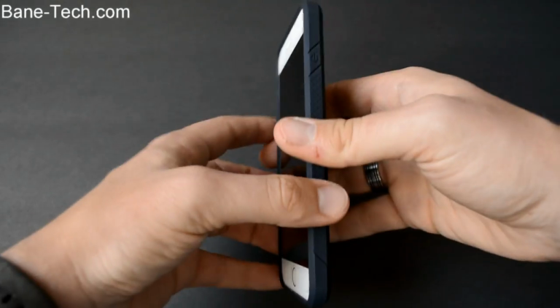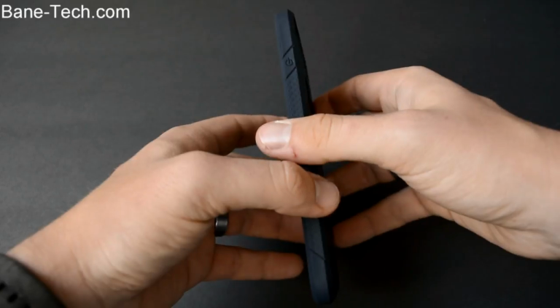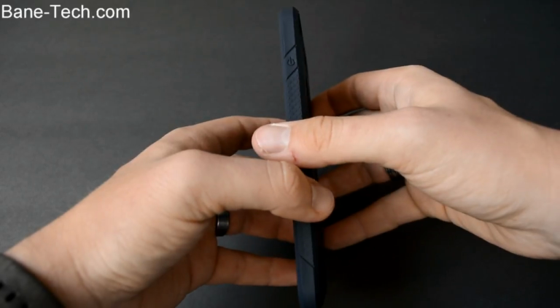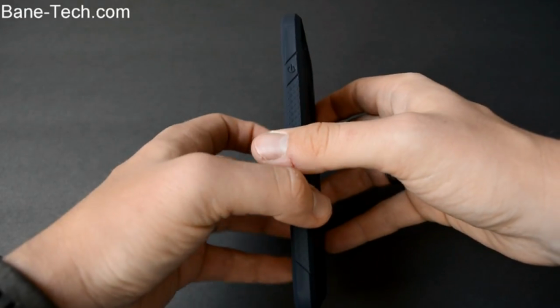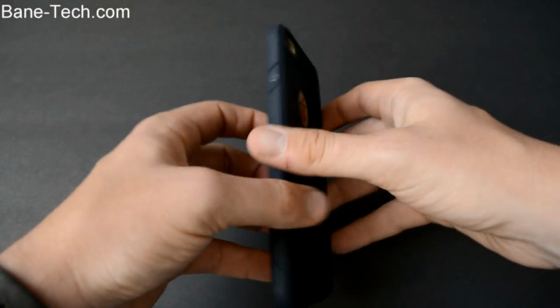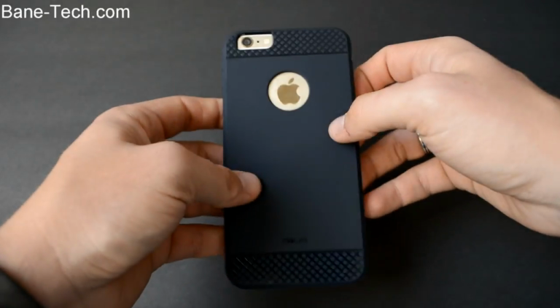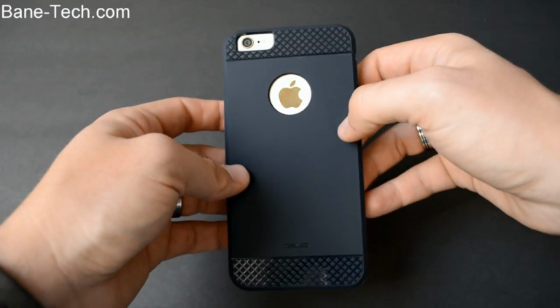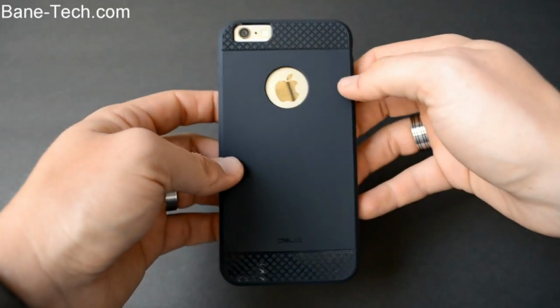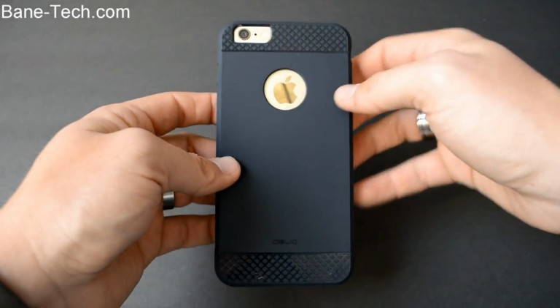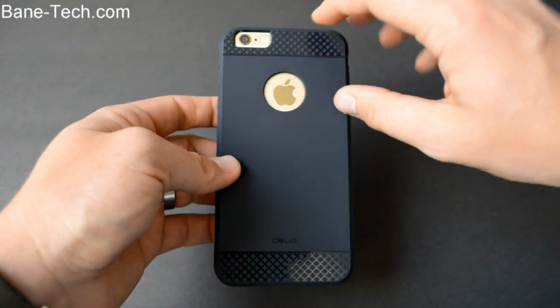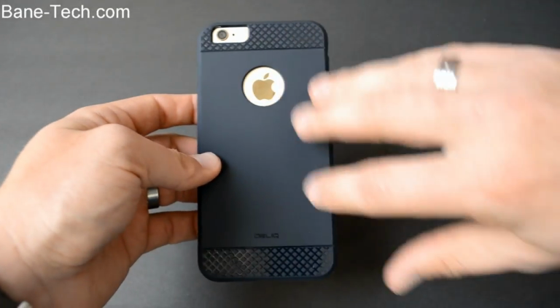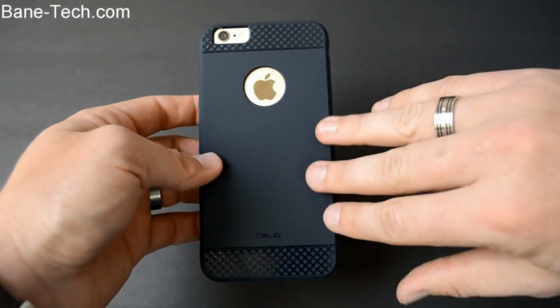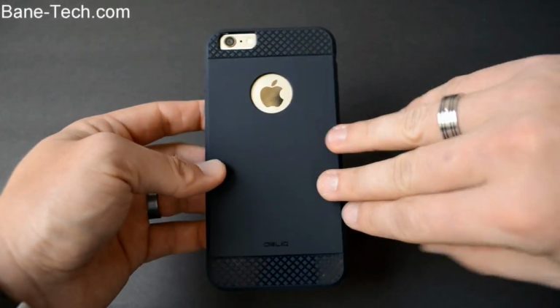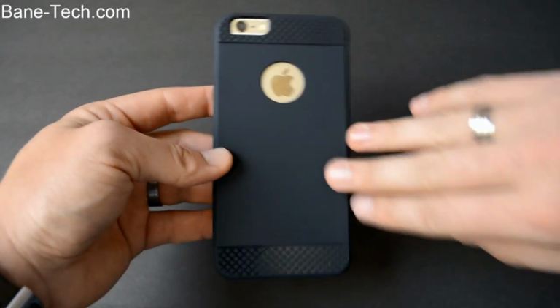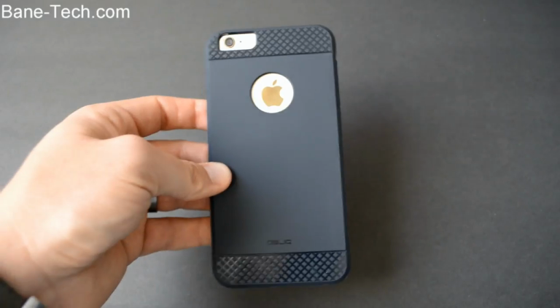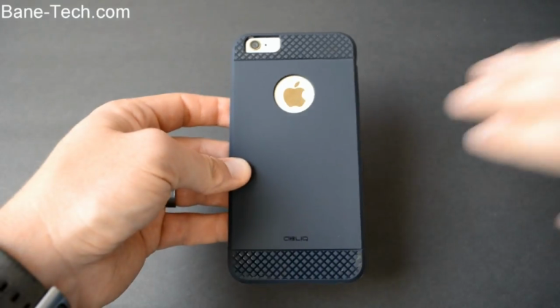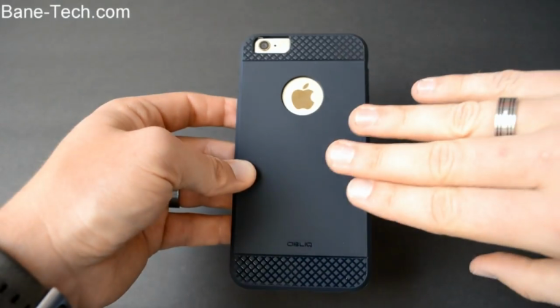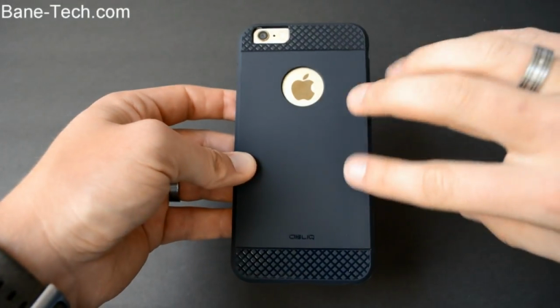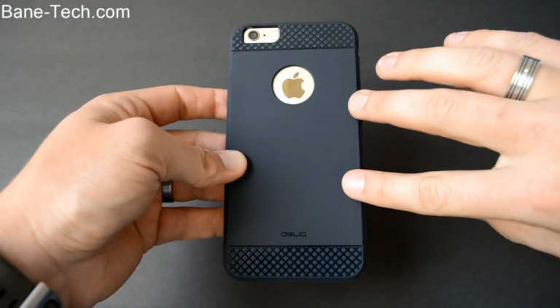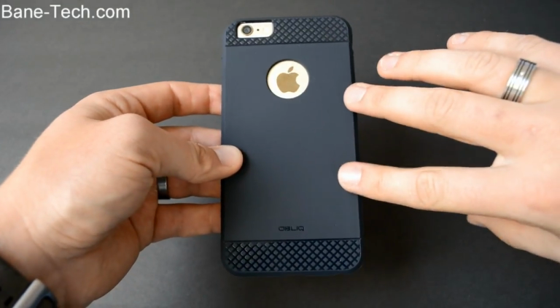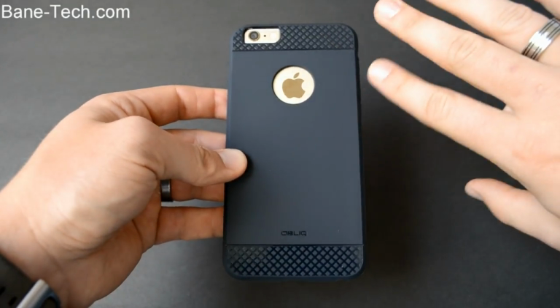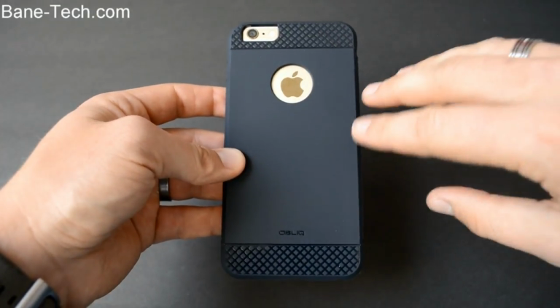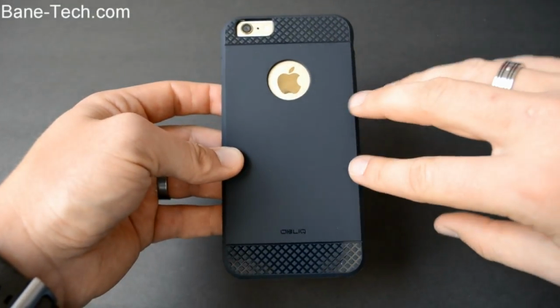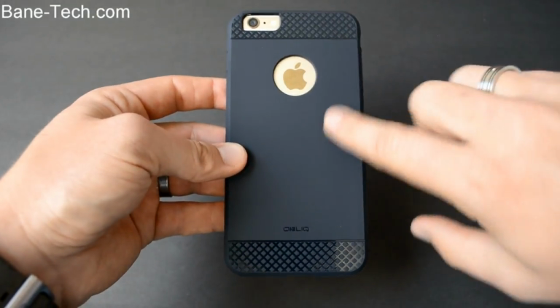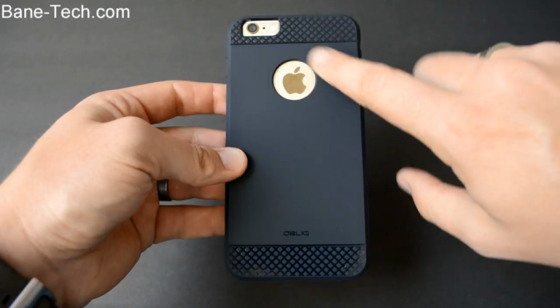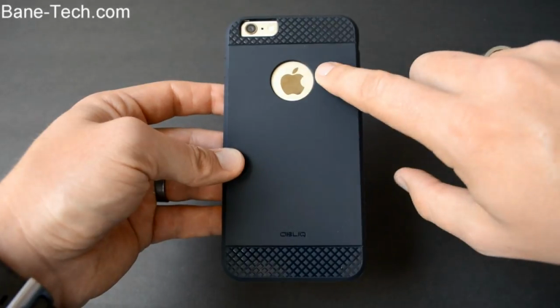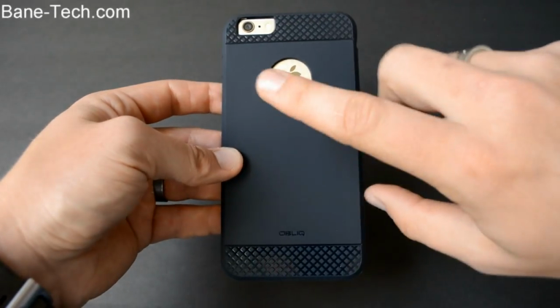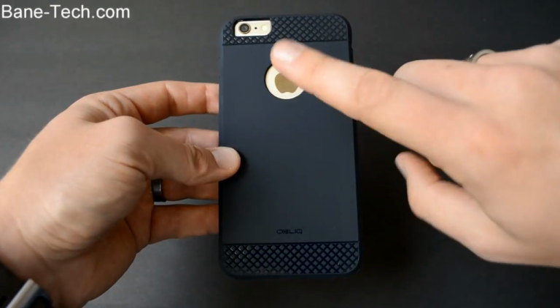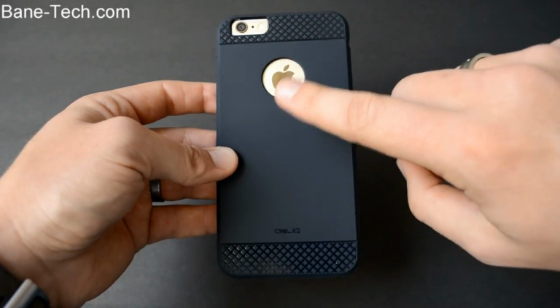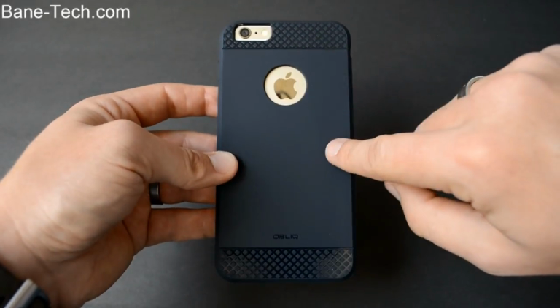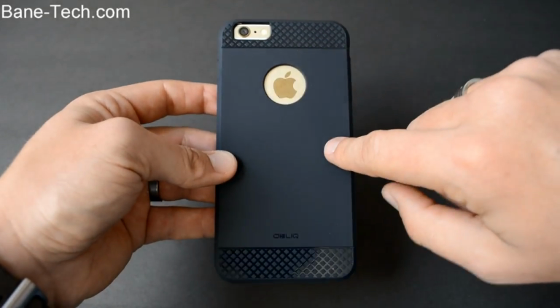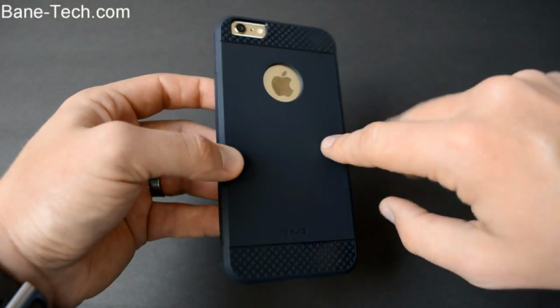There are a bunch of different colors to choose from, so definitely check out the link below in the description to see what color you like best. This particular color is the navy blue, and it looks really nice and sleek with the gold back. I really like that color combination — it looks really nice.